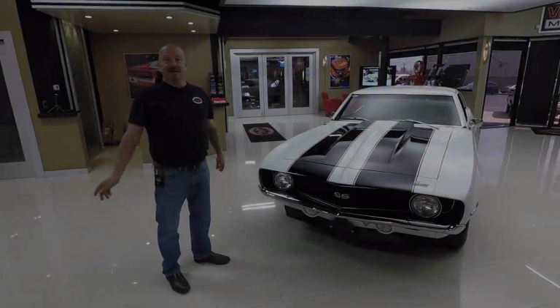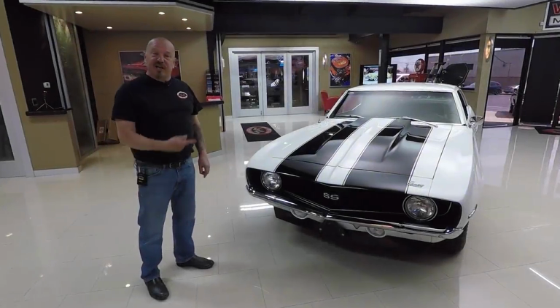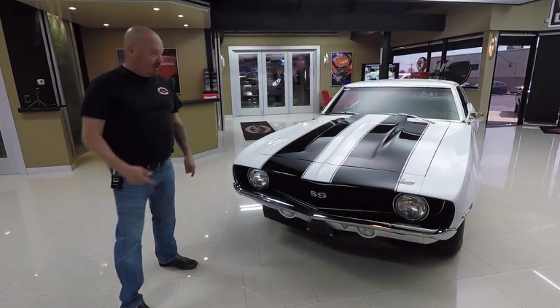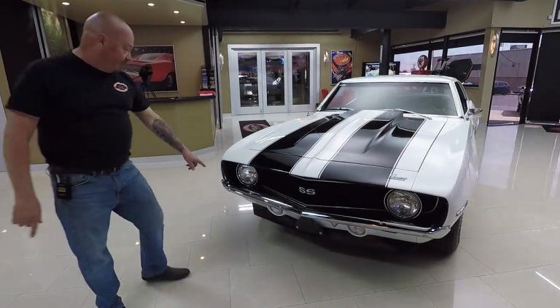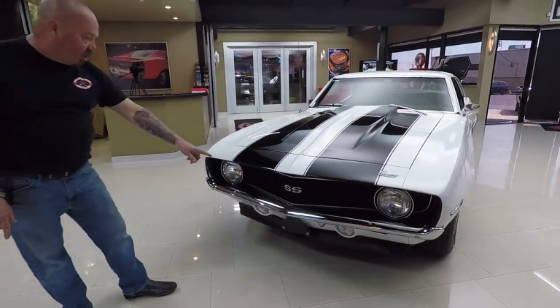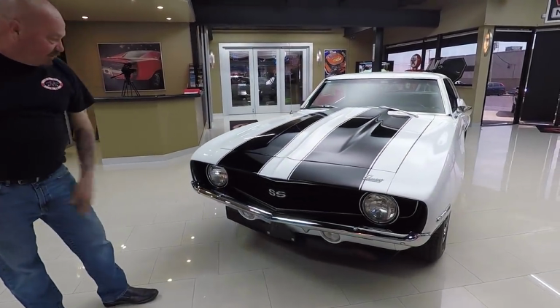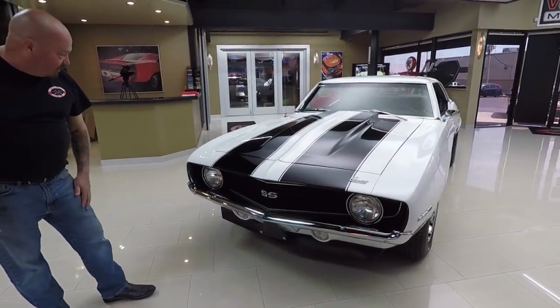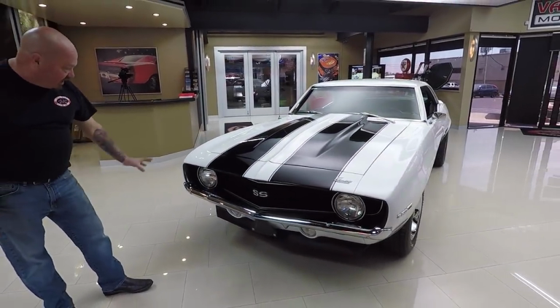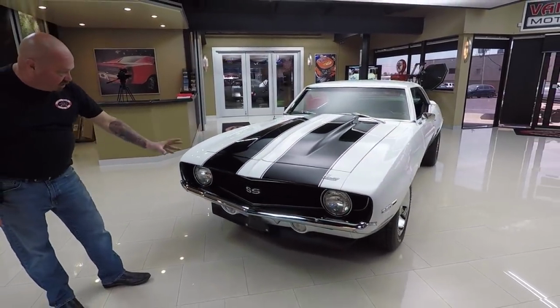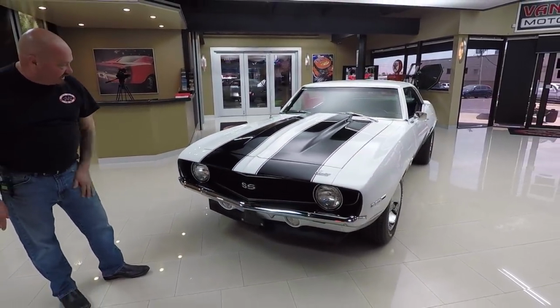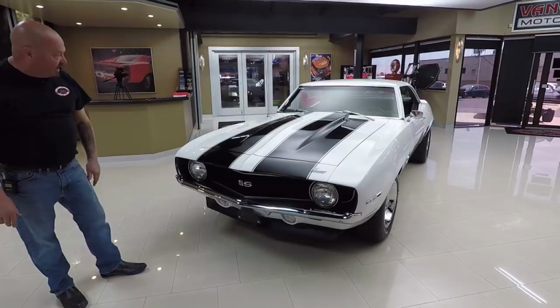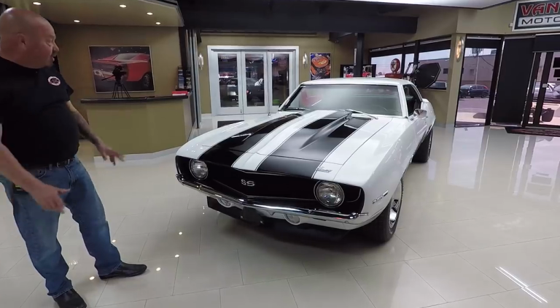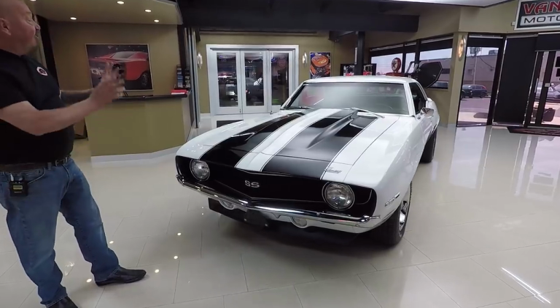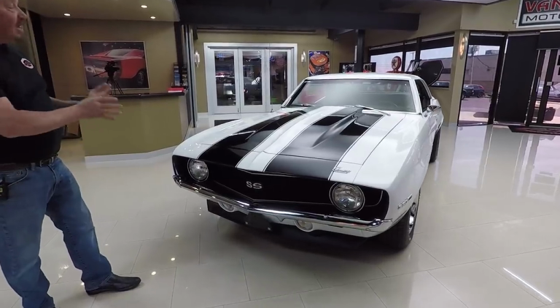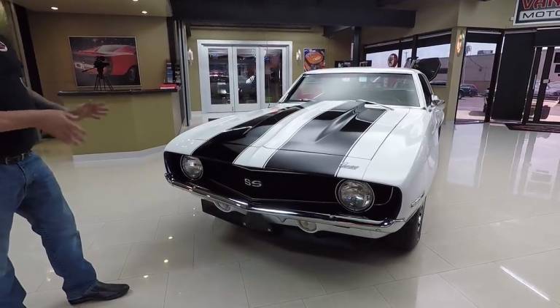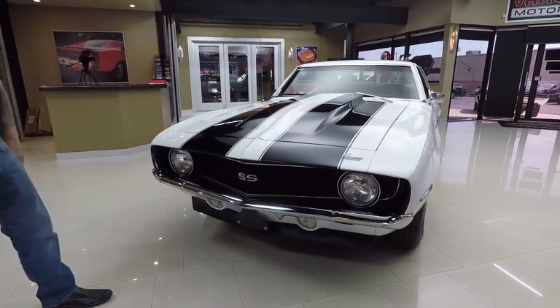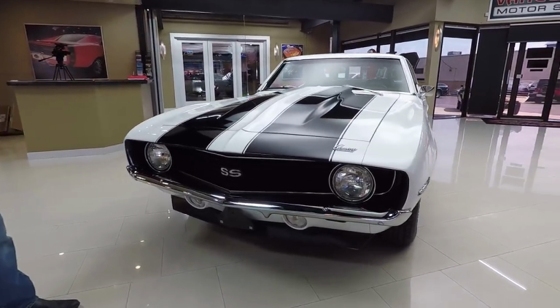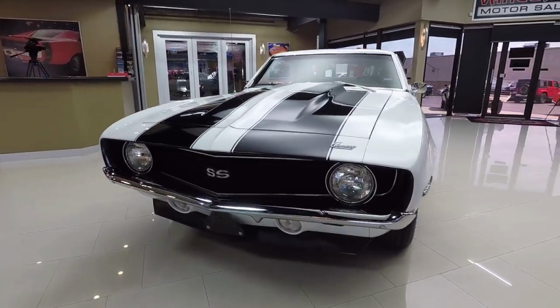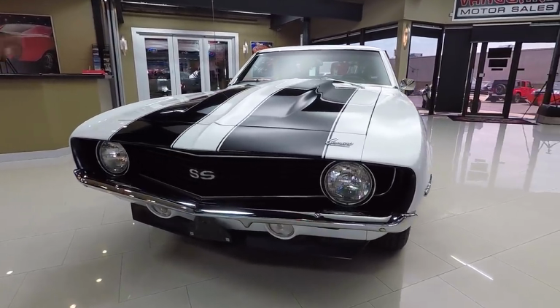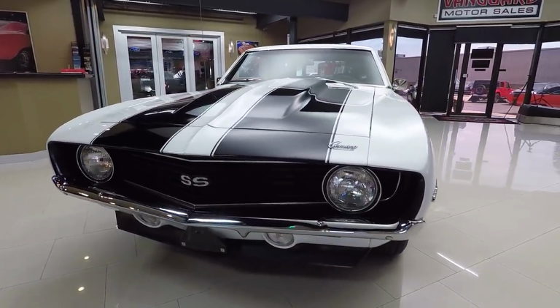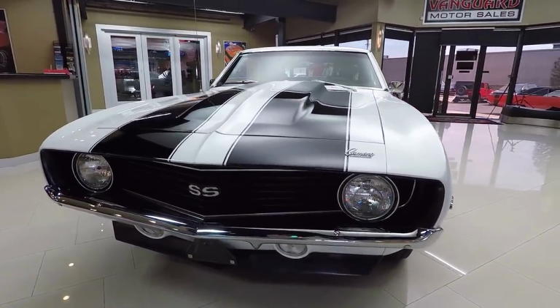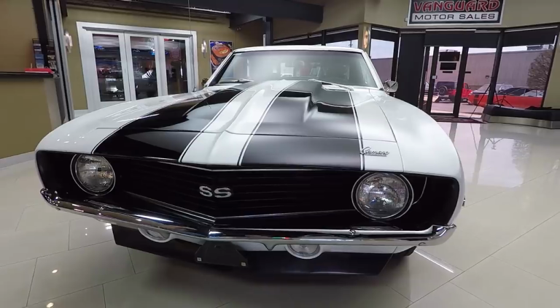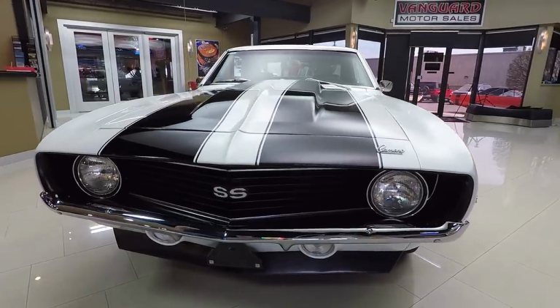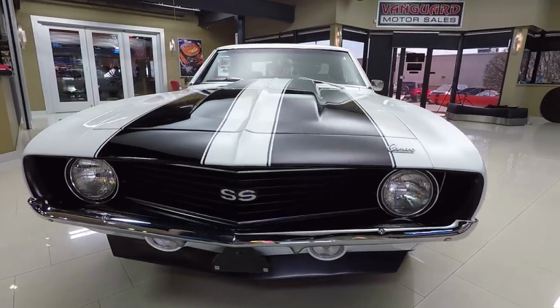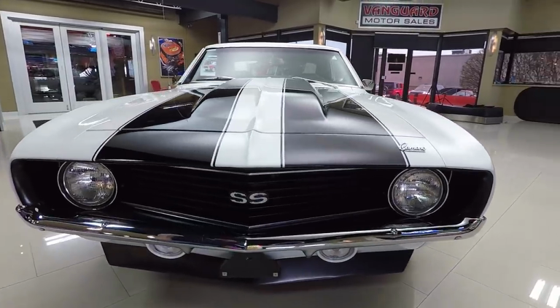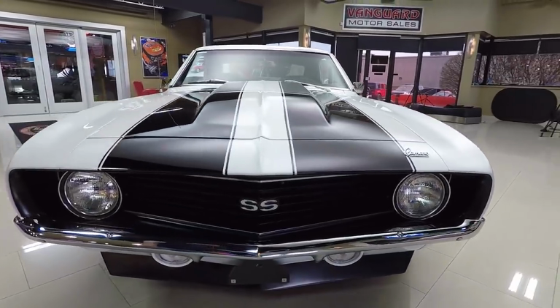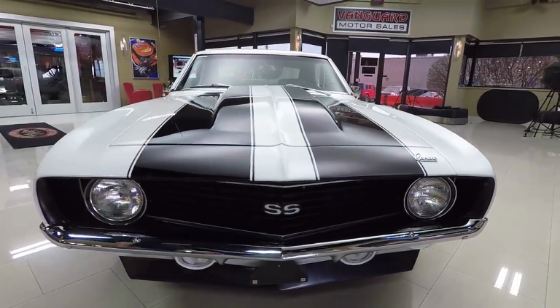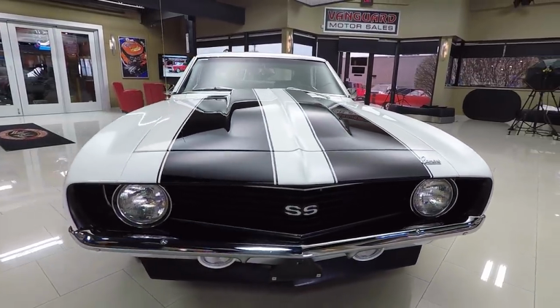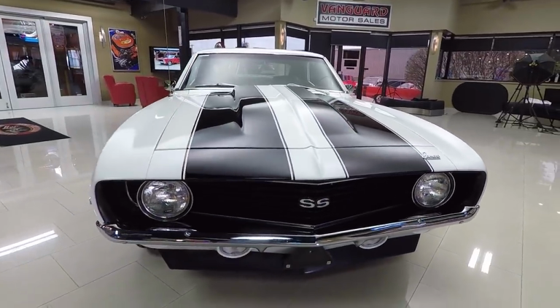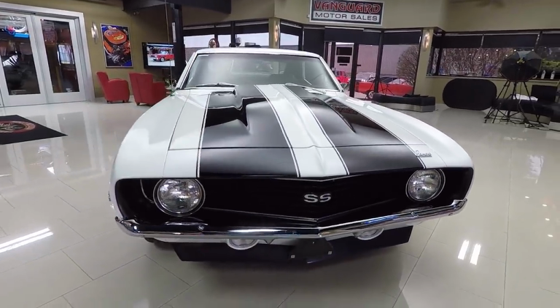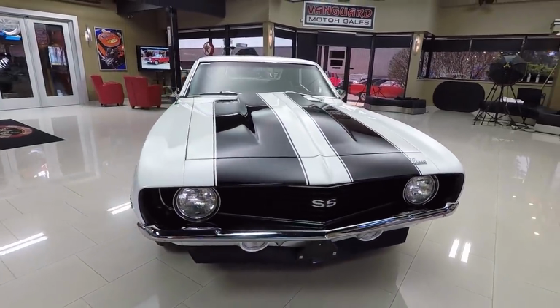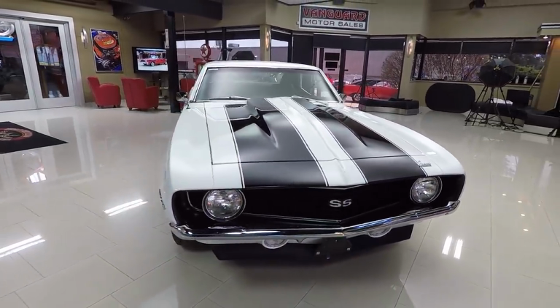Check this beauty out. The chrome on the front bumper looks great, the grille looks like it's brand new, and the white with the black stripes is popping. The cowl hood looks tough. The car is amazing. You're gonna love checking this baby out.